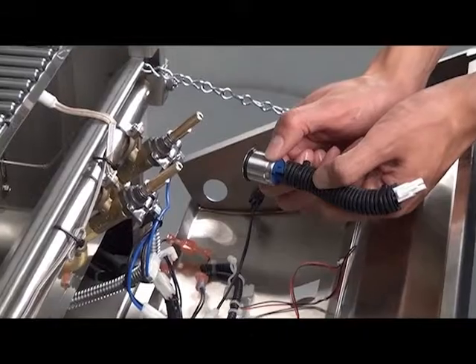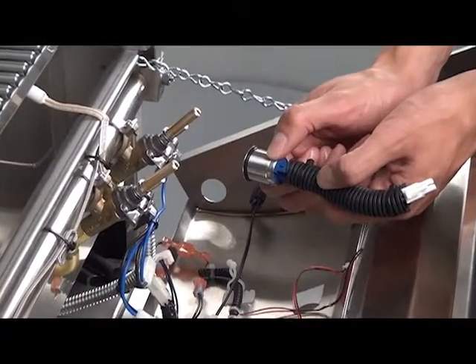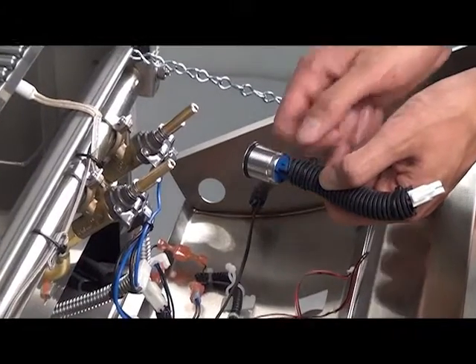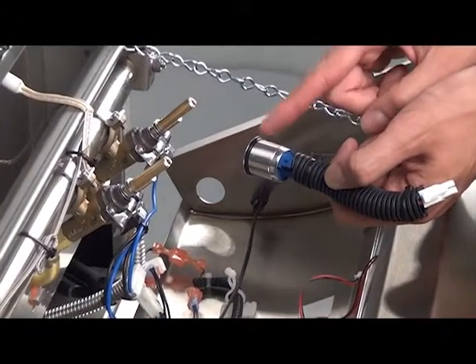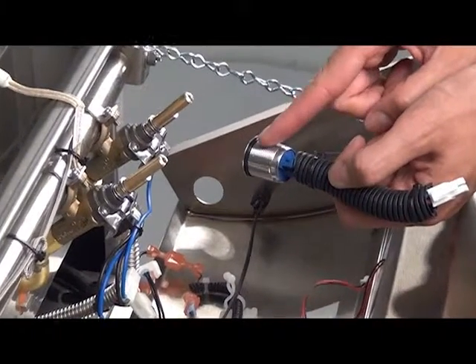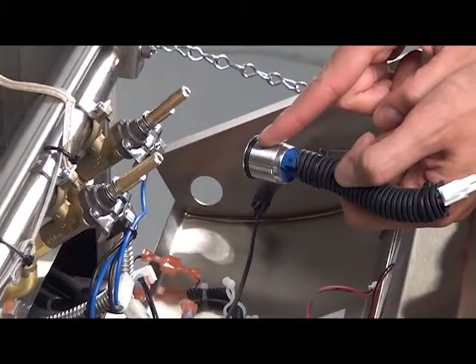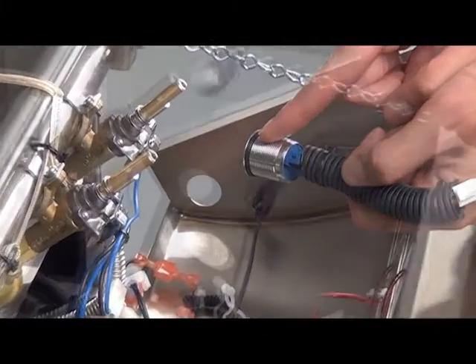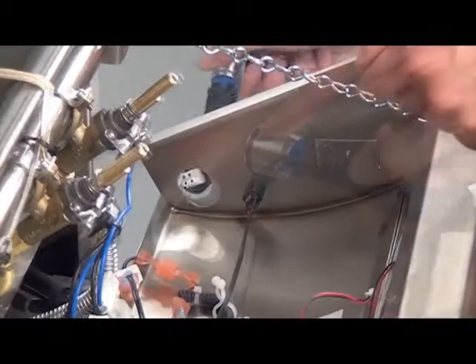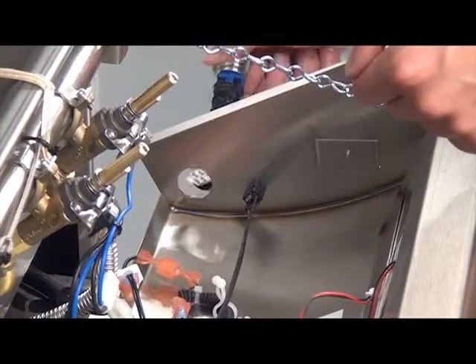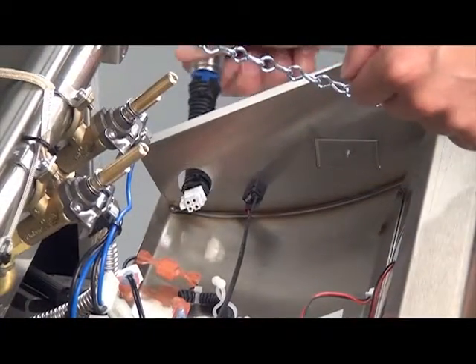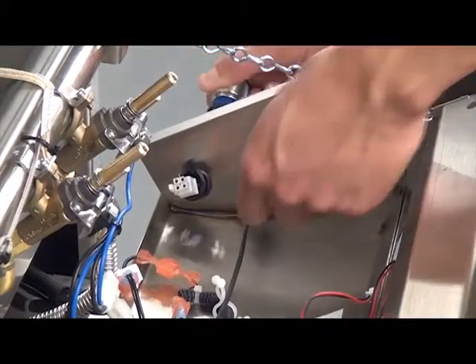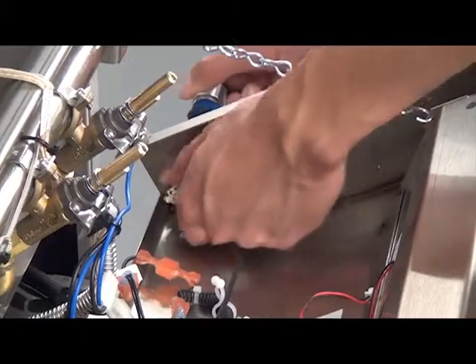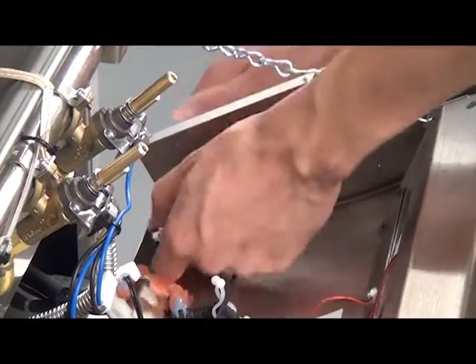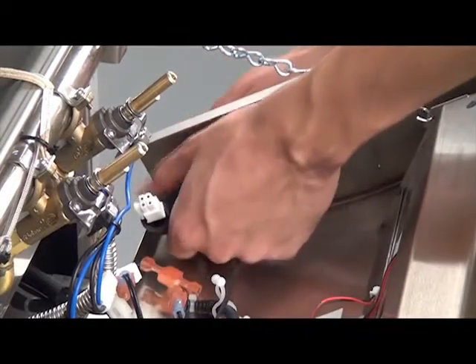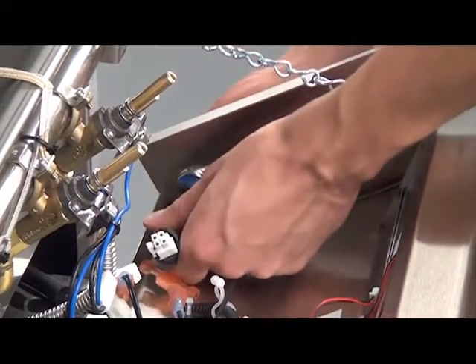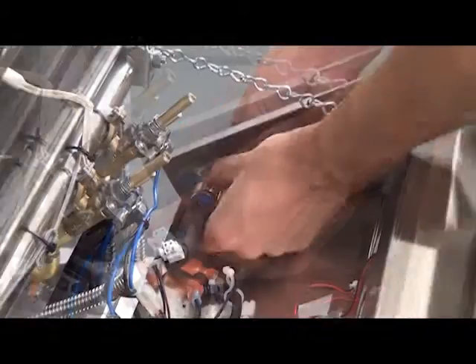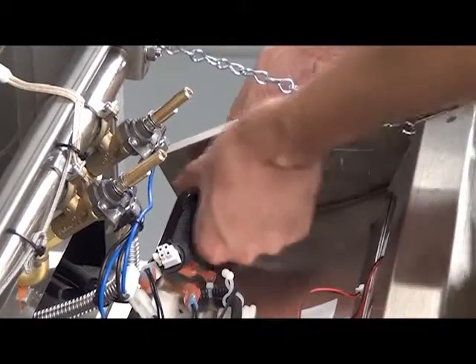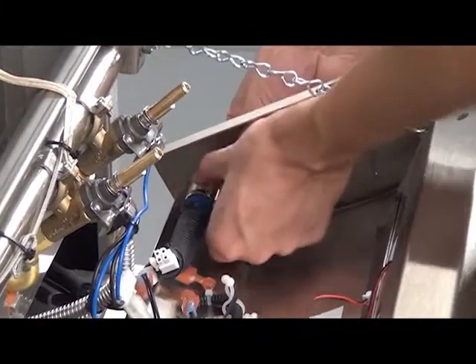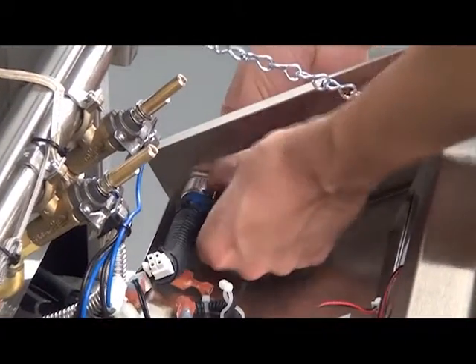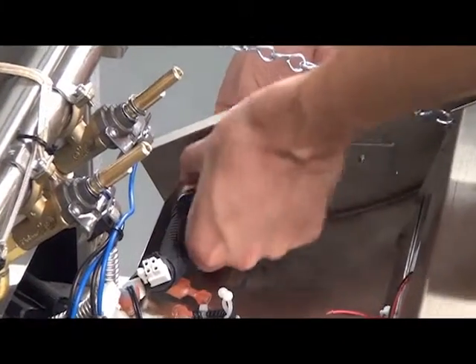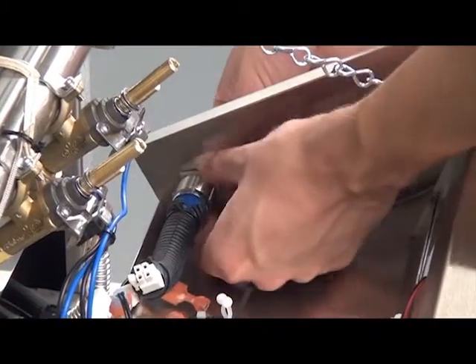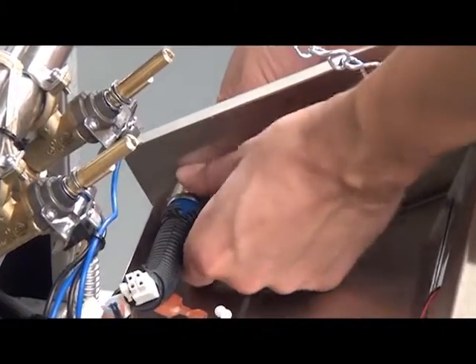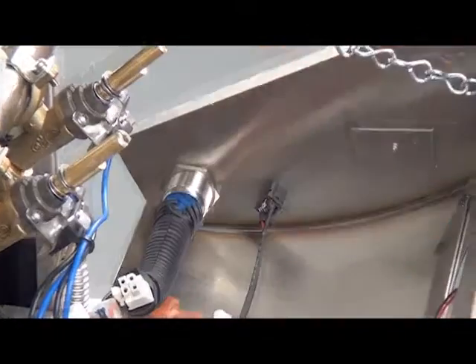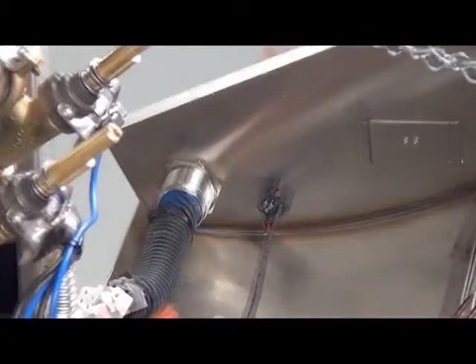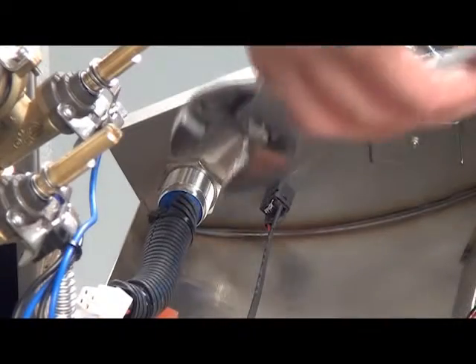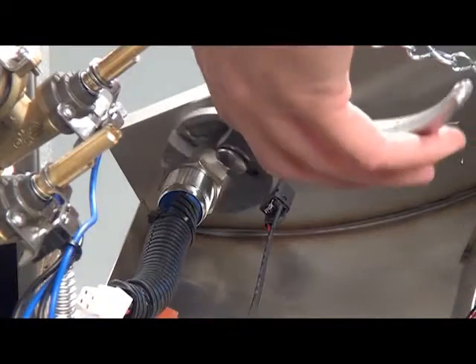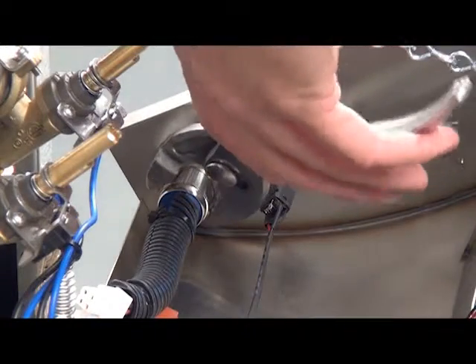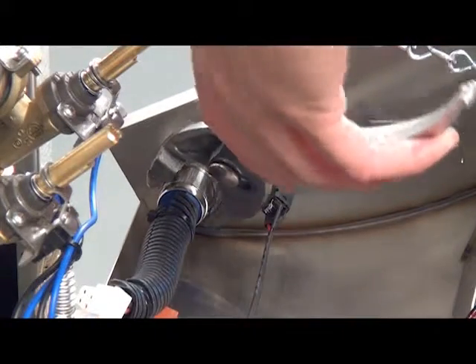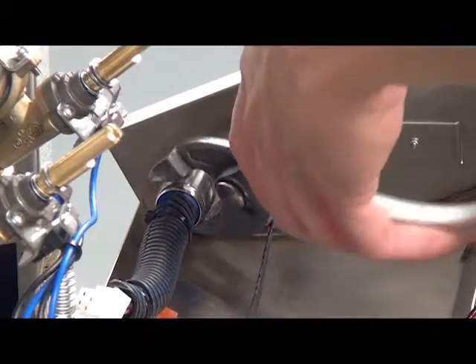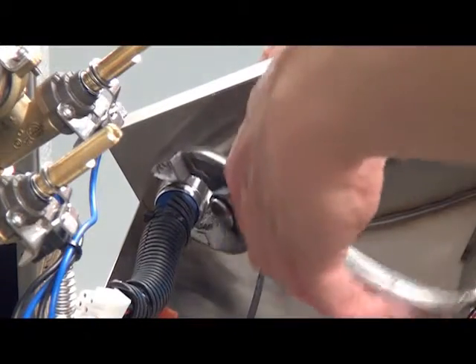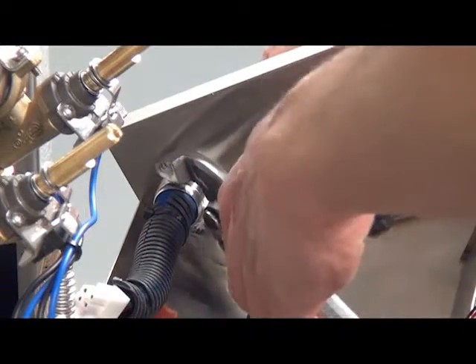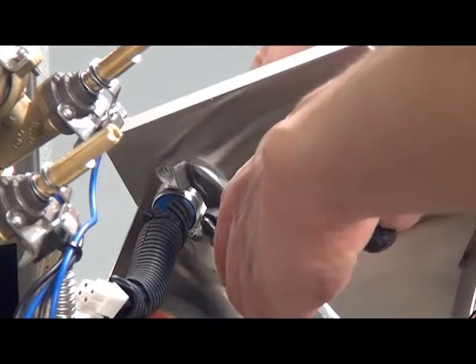Ensuring the O-ring is flat against the master switch, insert the new master switch into the opening. Using the nut provided with your new master switch, hand tighten the switch in place, then use pliers or an open-ended wrench to secure.